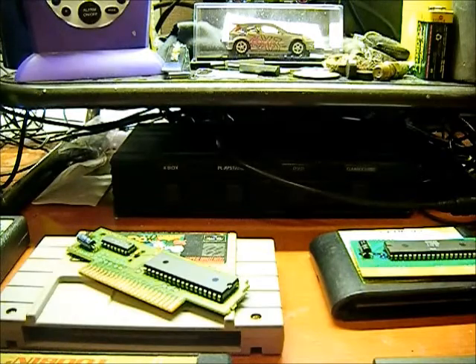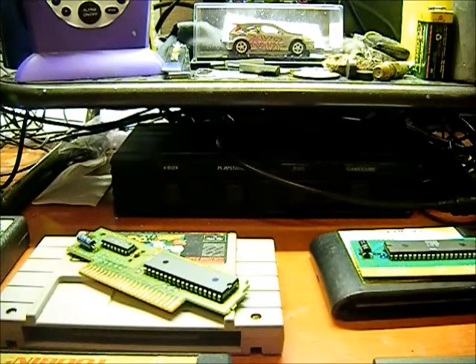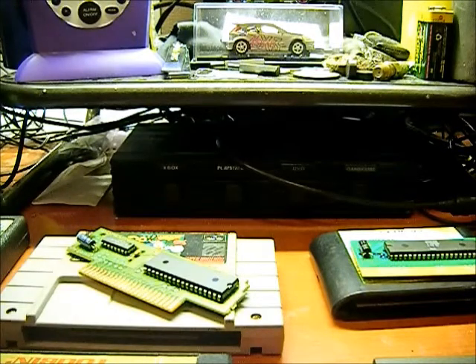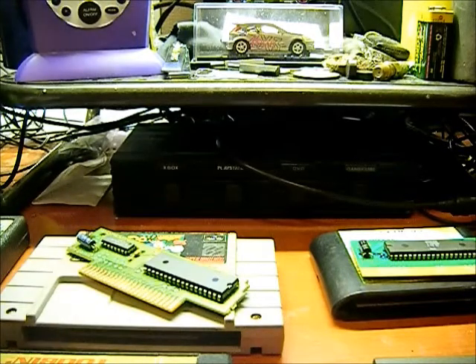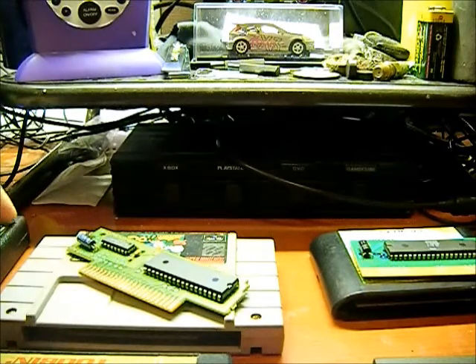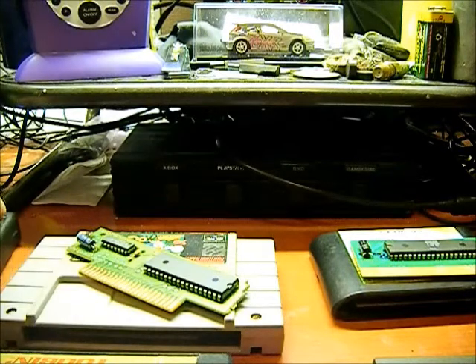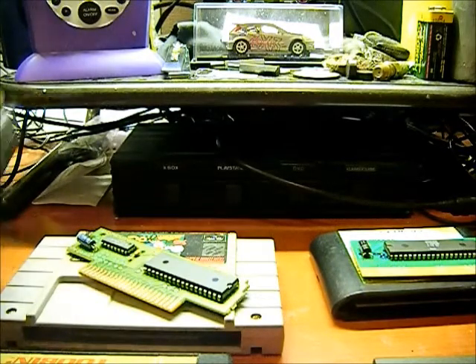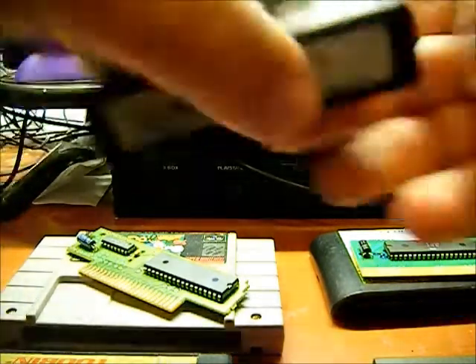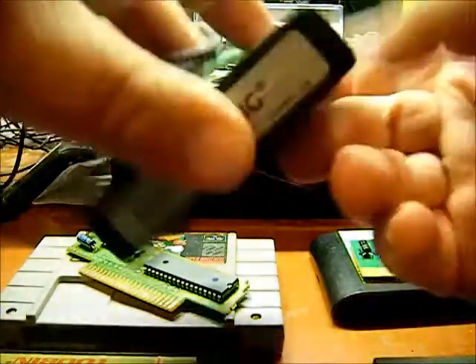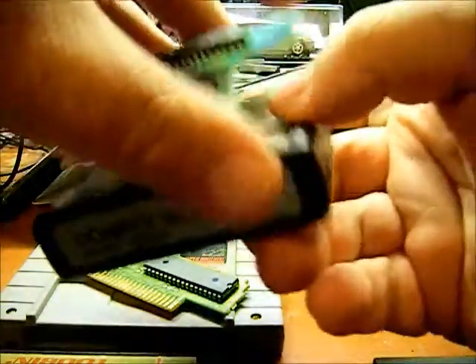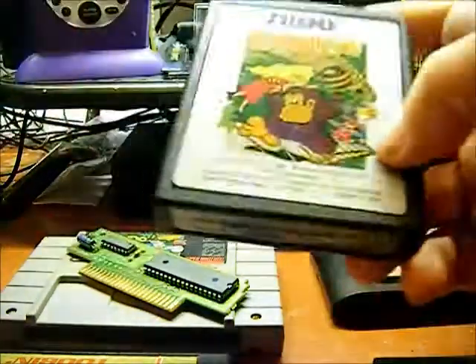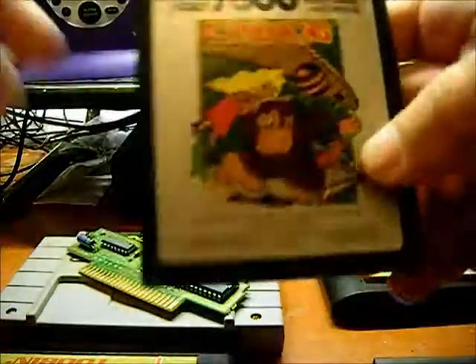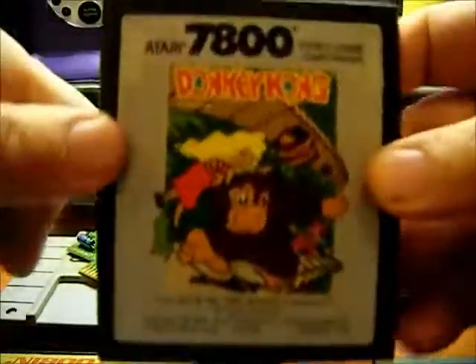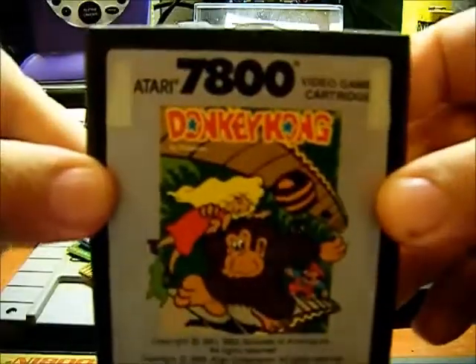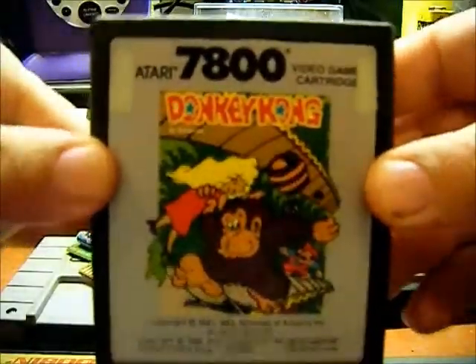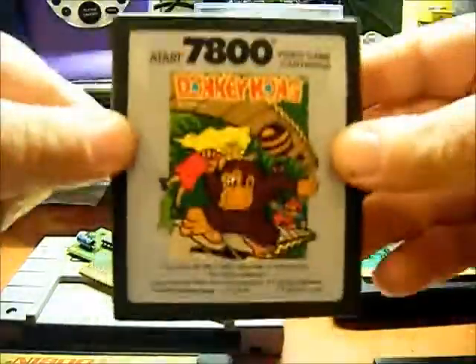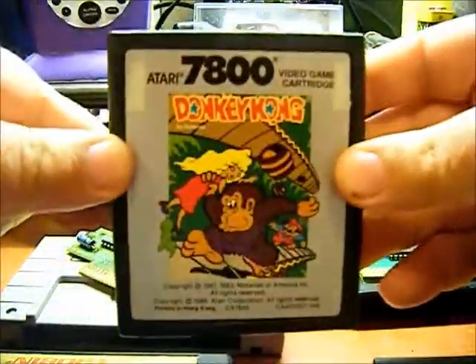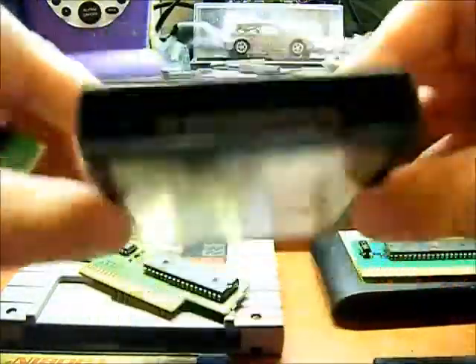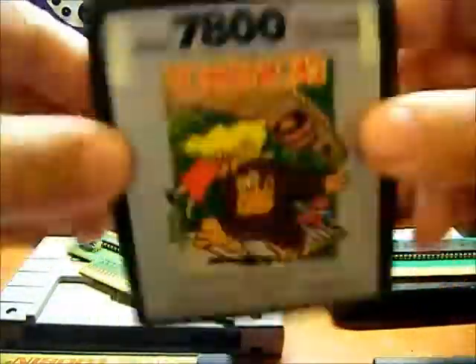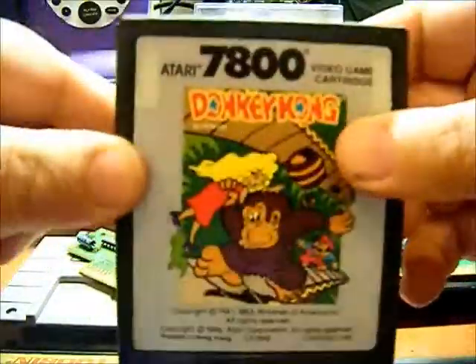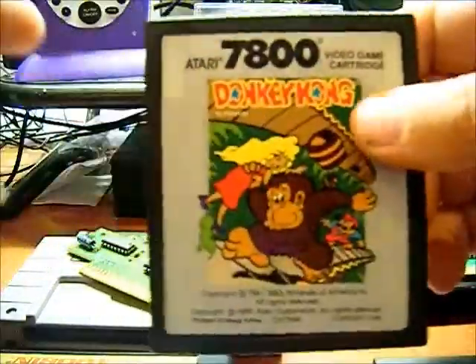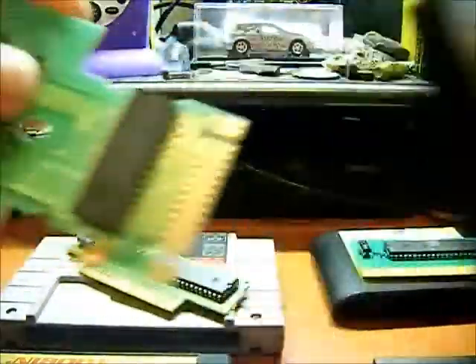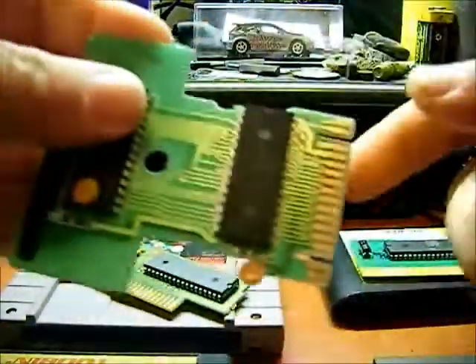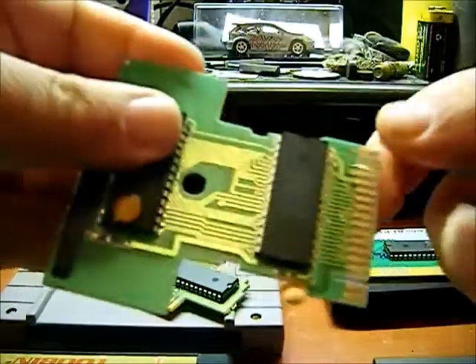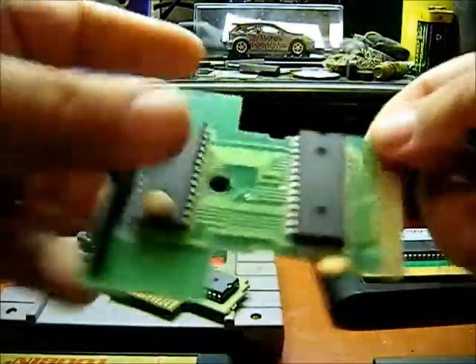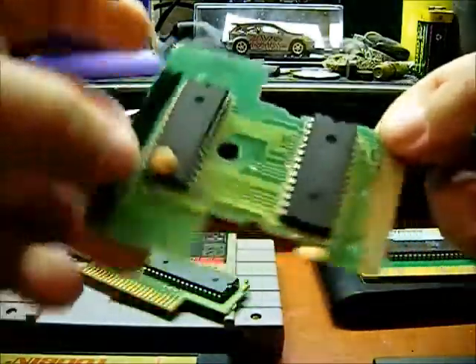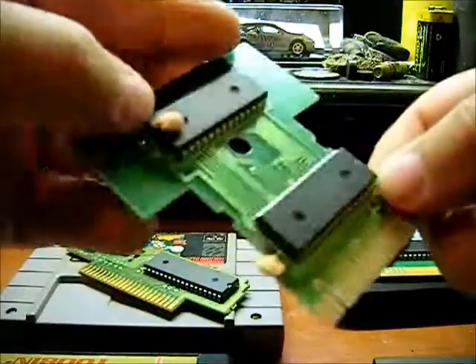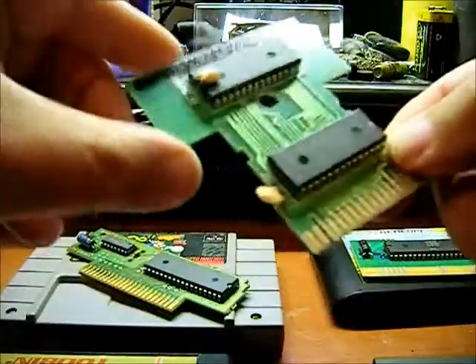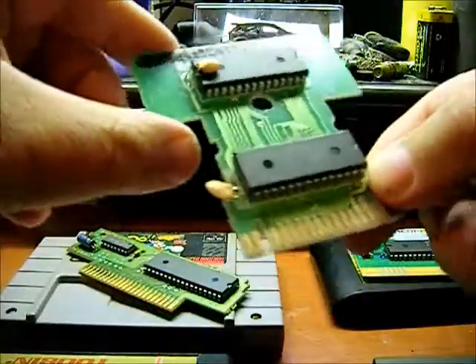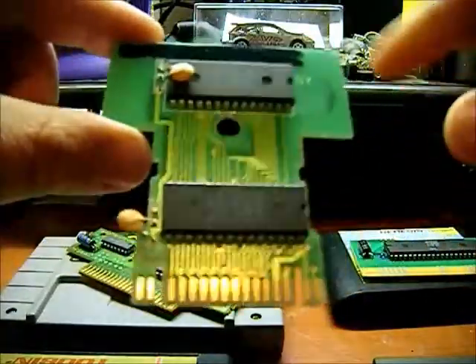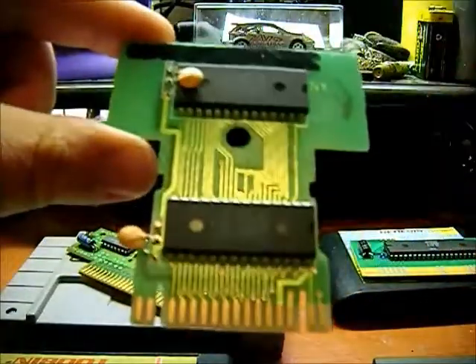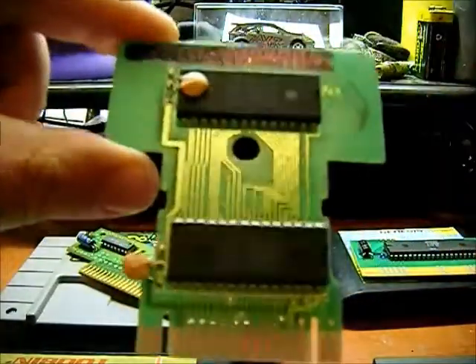First one is an Atari 1700 cartridge. Here's a regular Atari 1700 cartridge, and here's the circuit board that's inside.